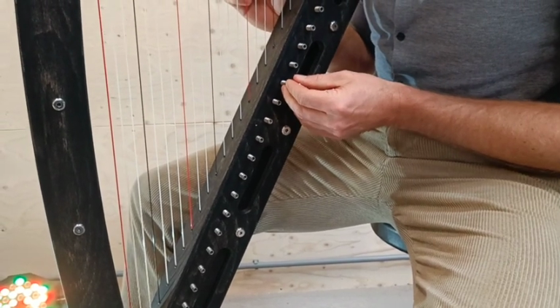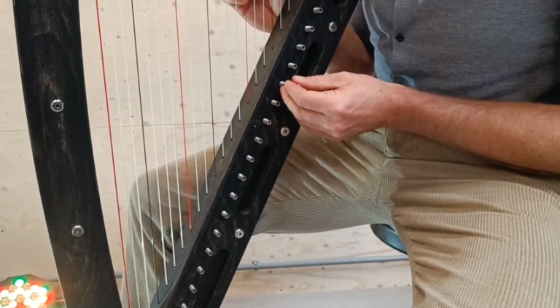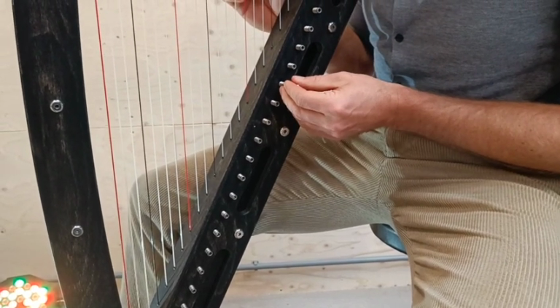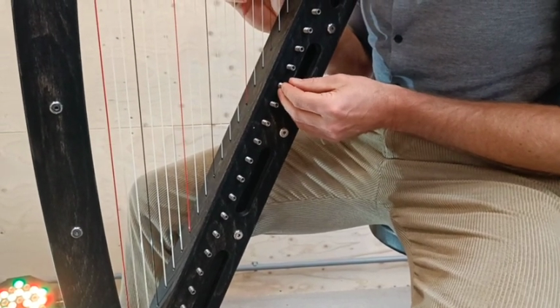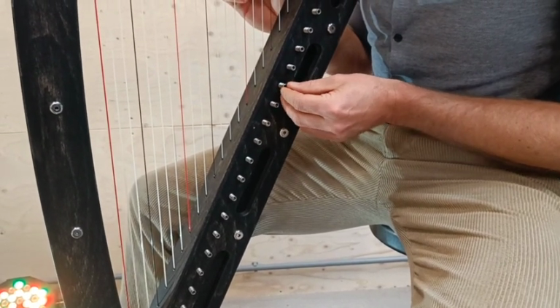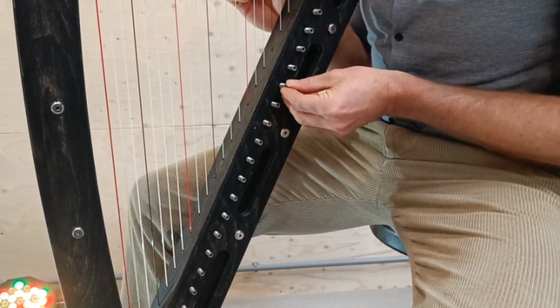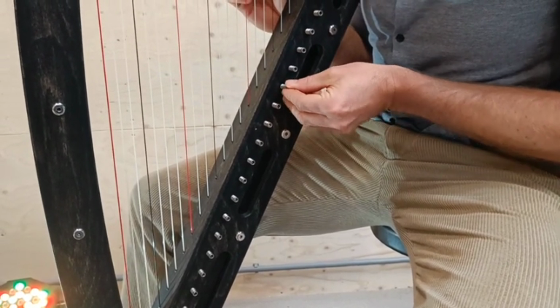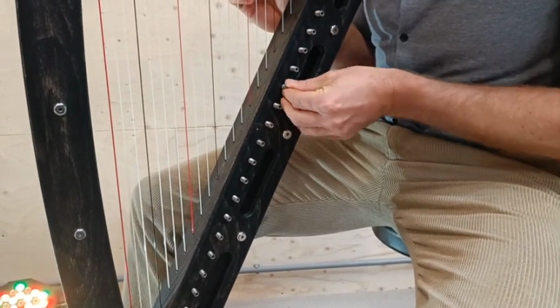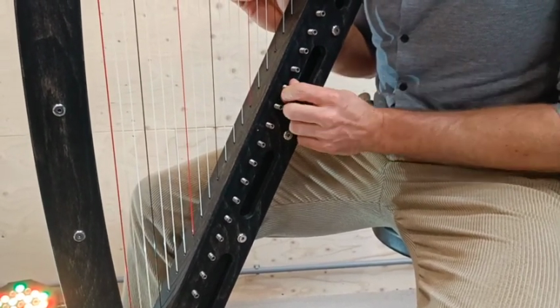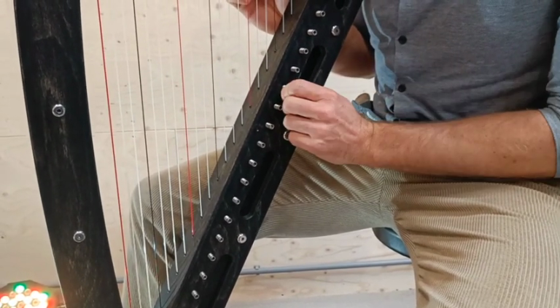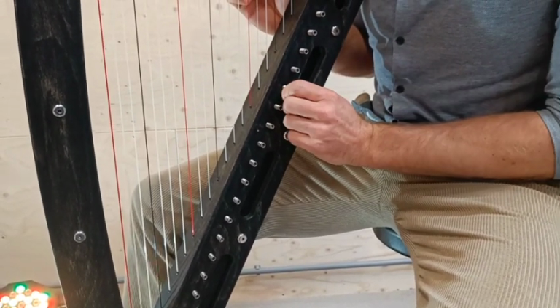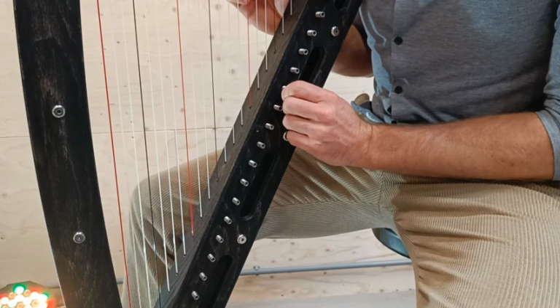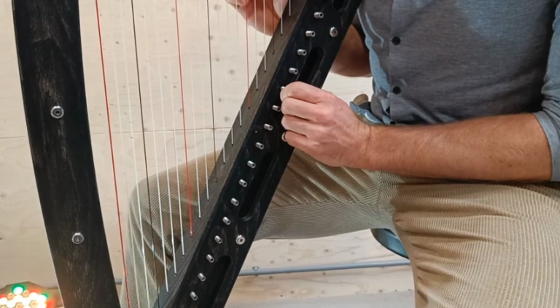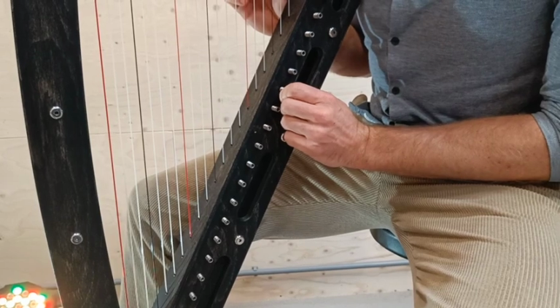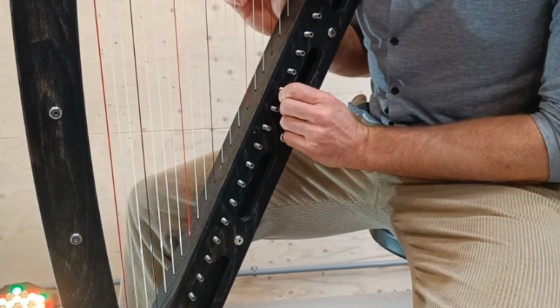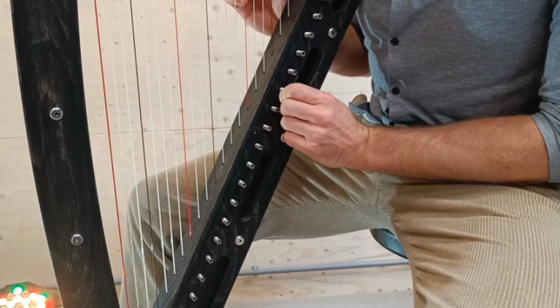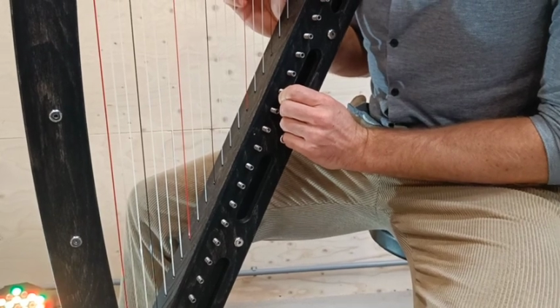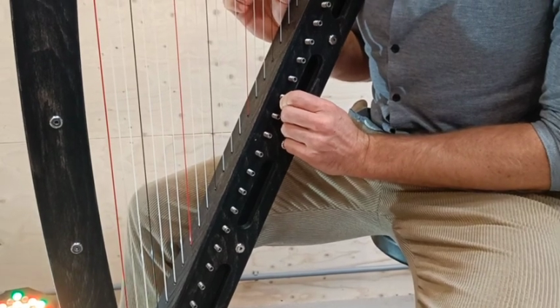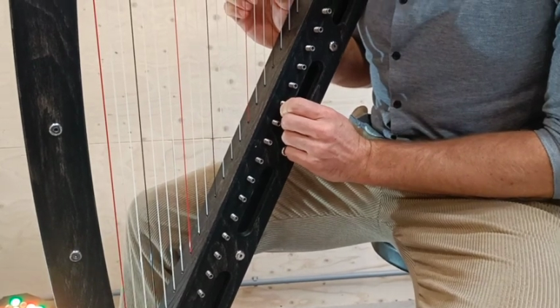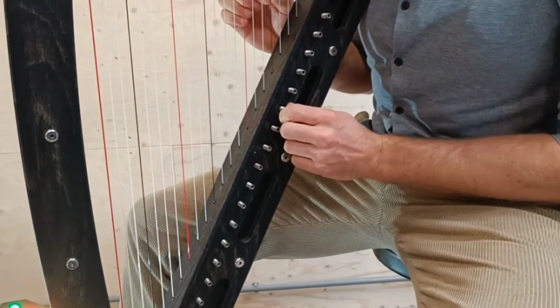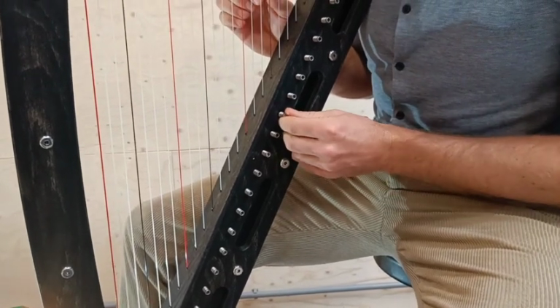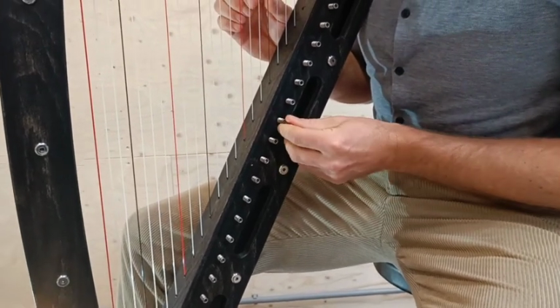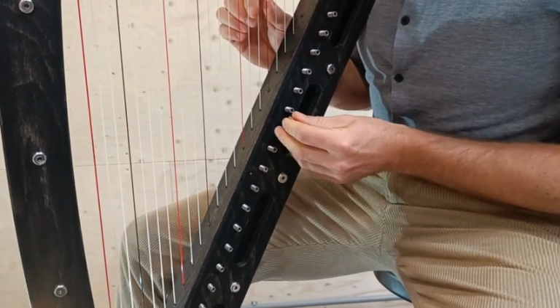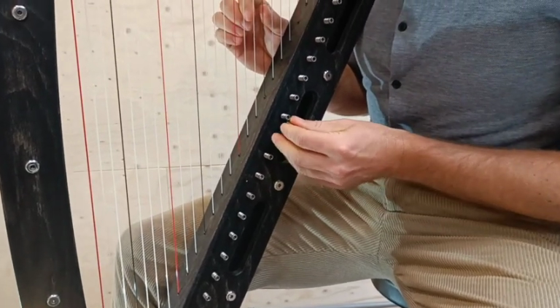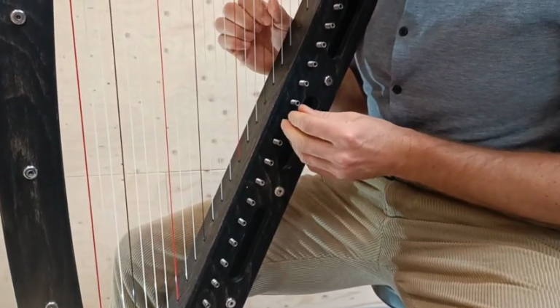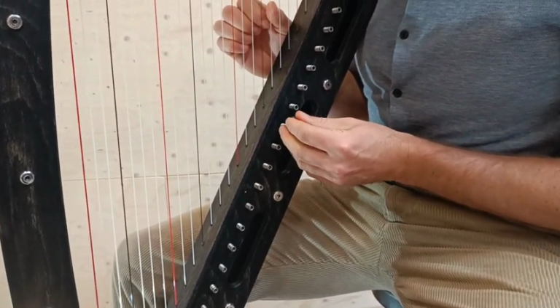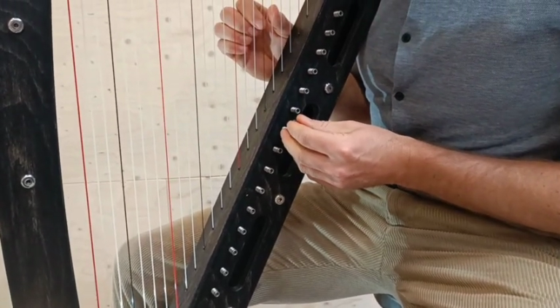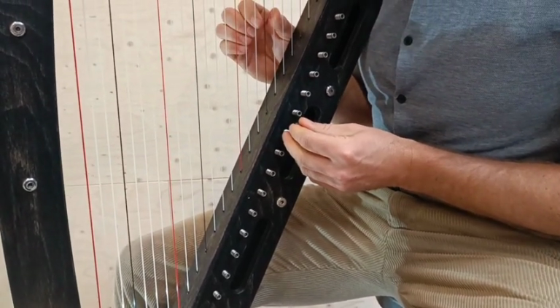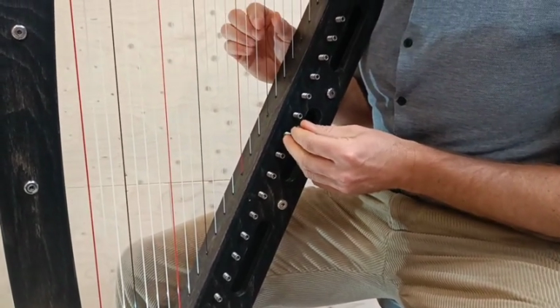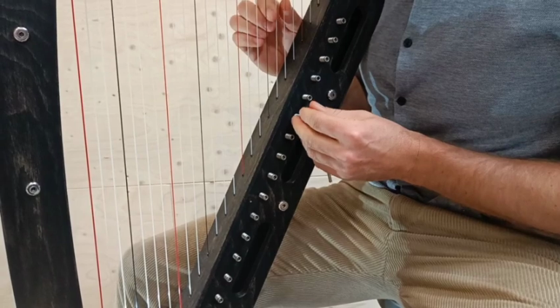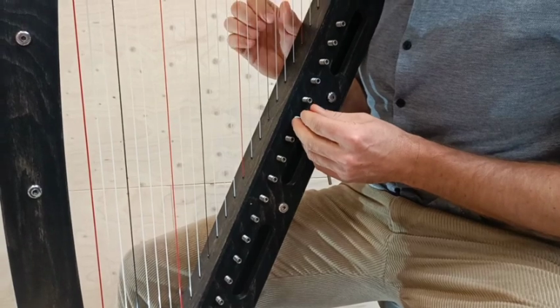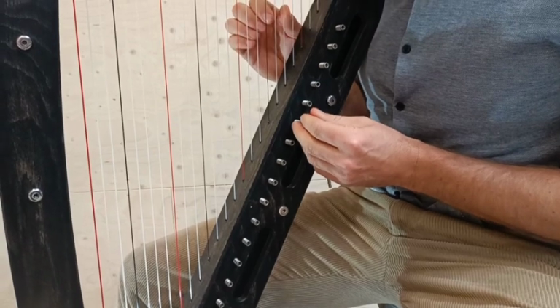Here we are tuning in the easiest scale to tune in, which is C major — that's like the white keys of the piano. You could of course tune to many other scales.